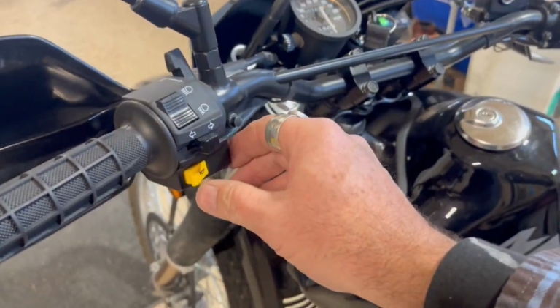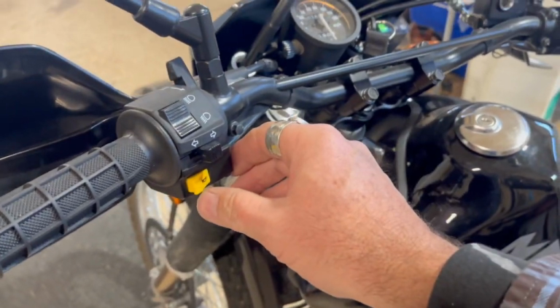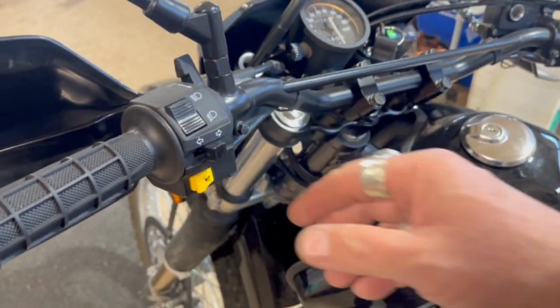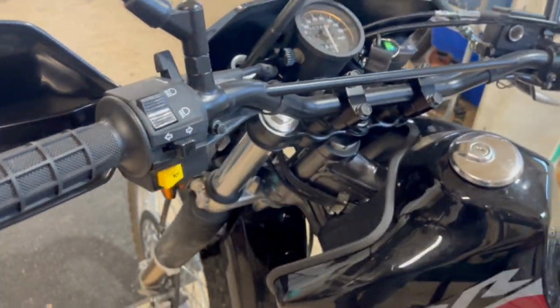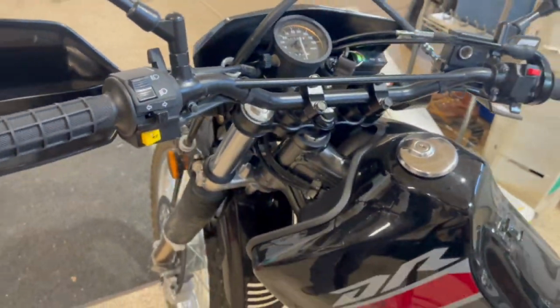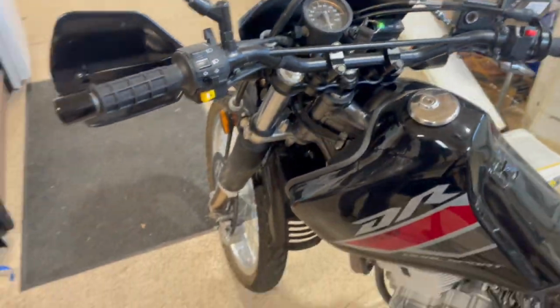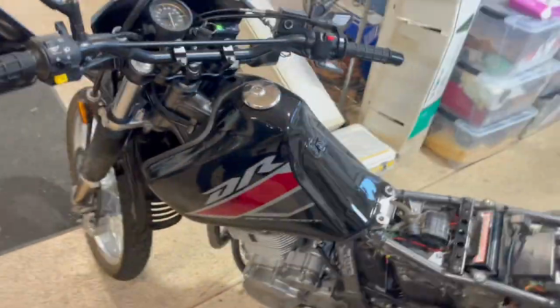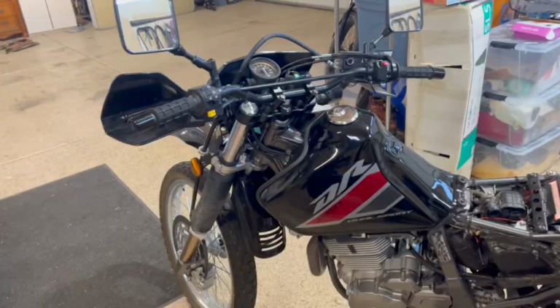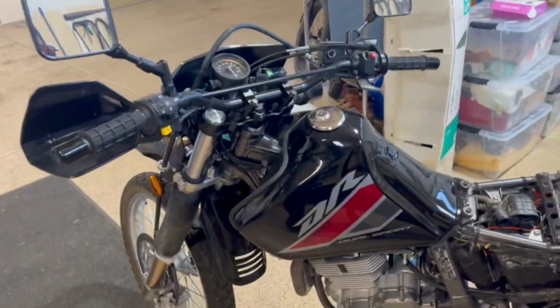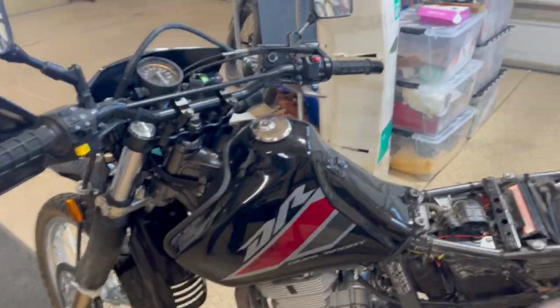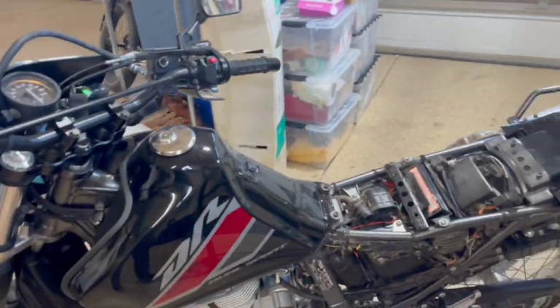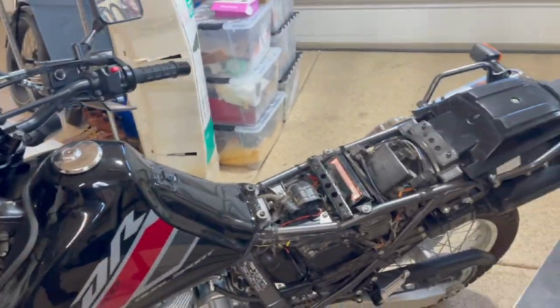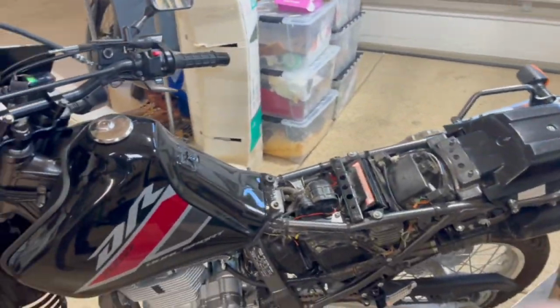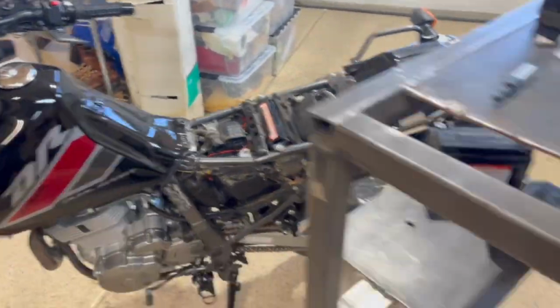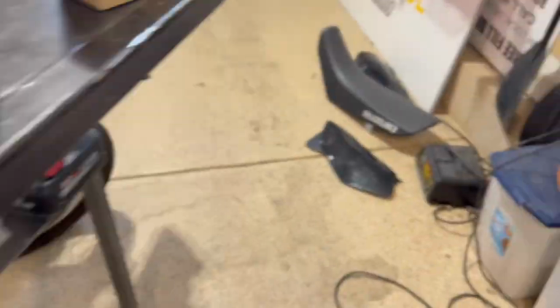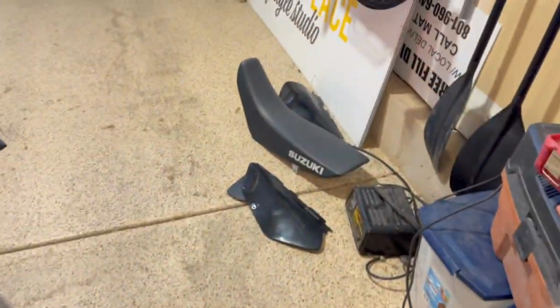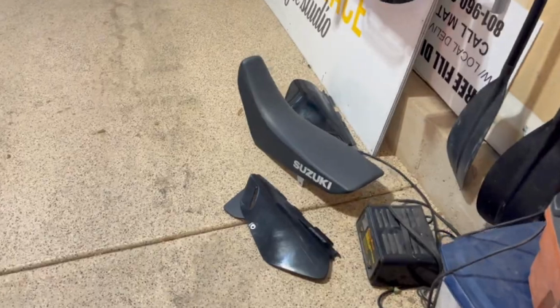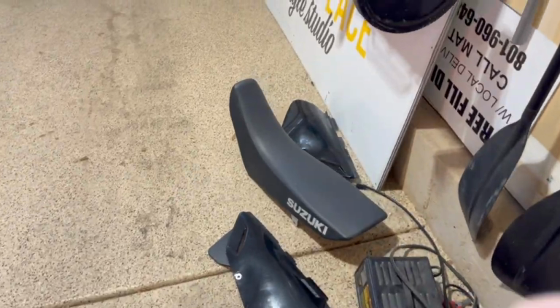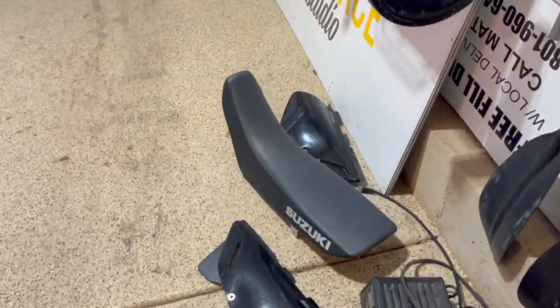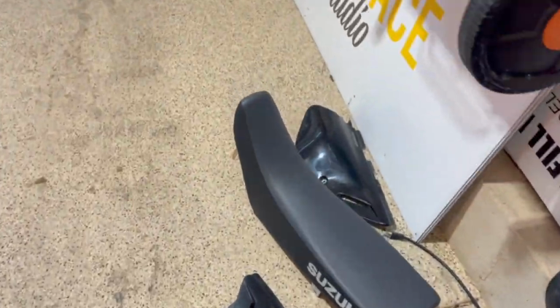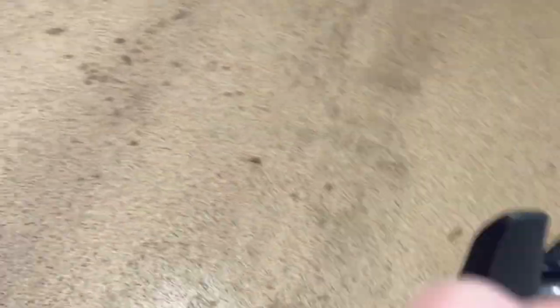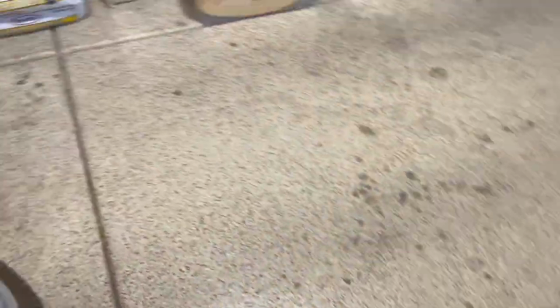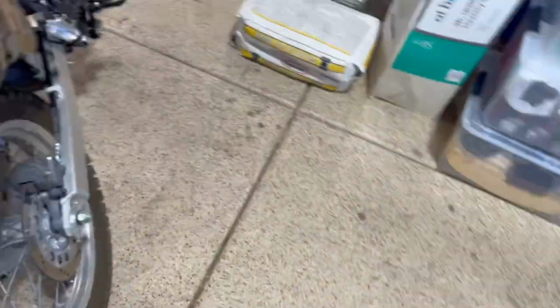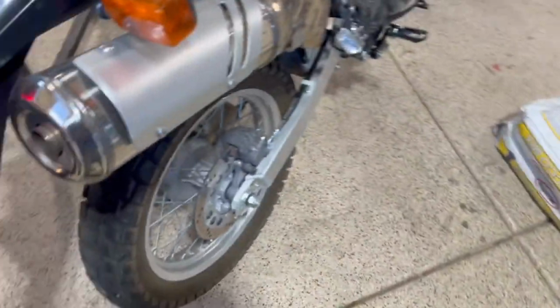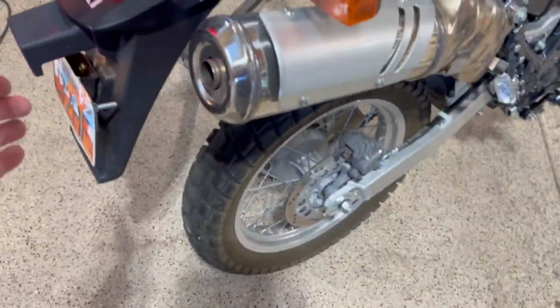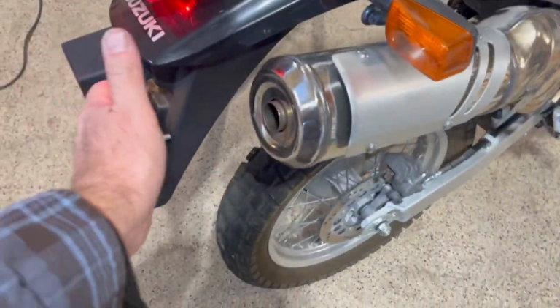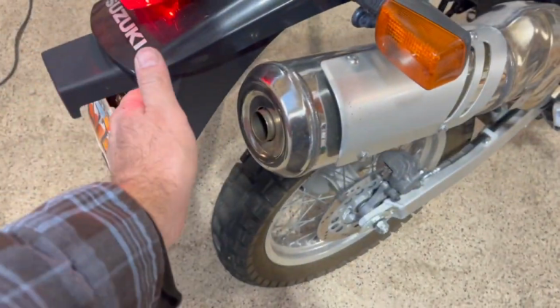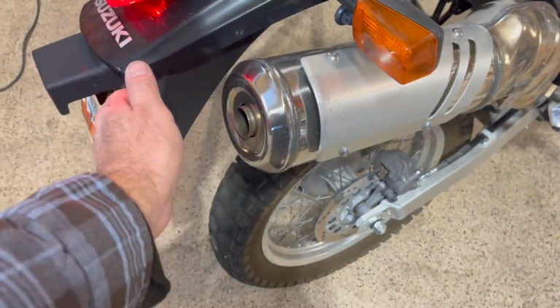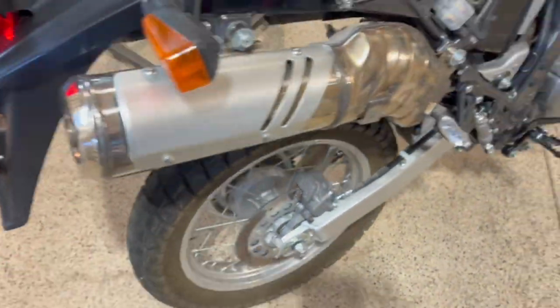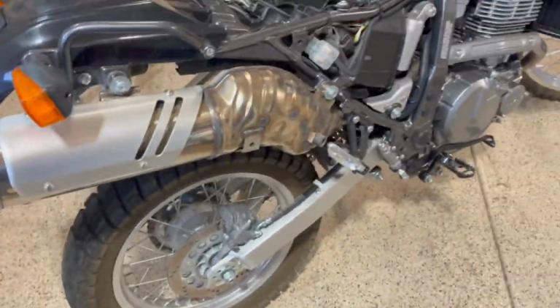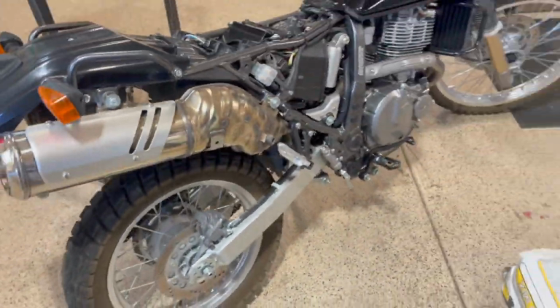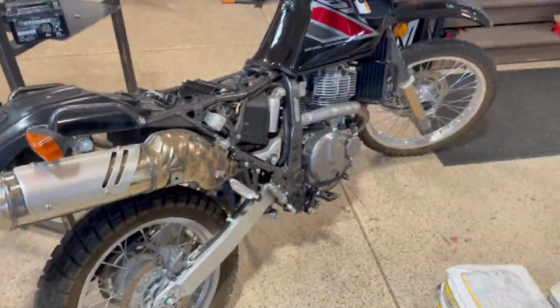We've got power. Just got to put the seat and the plastic back on, but we're running.